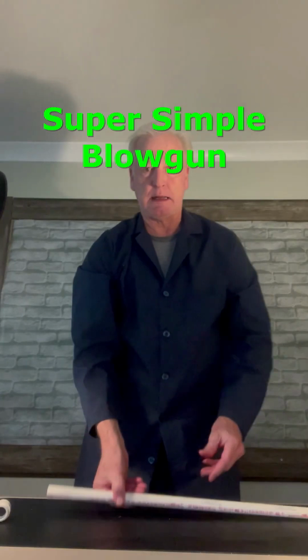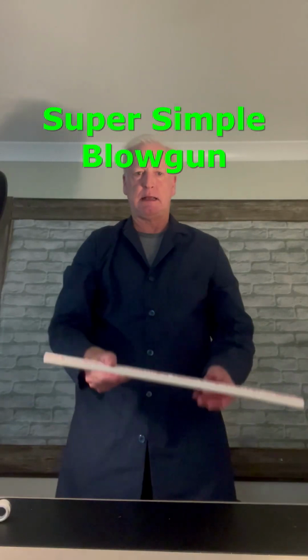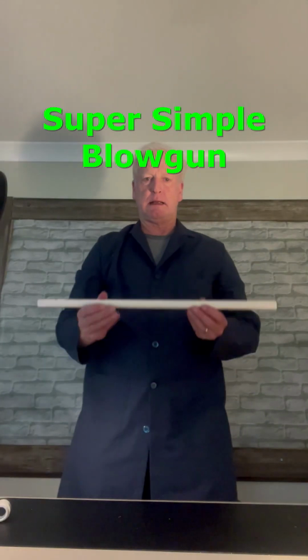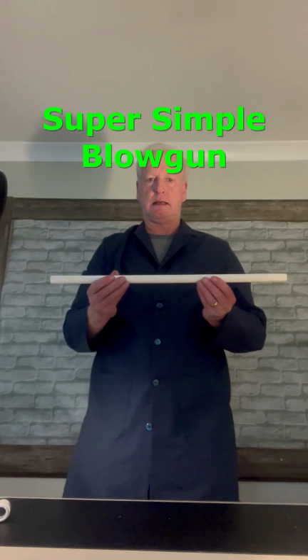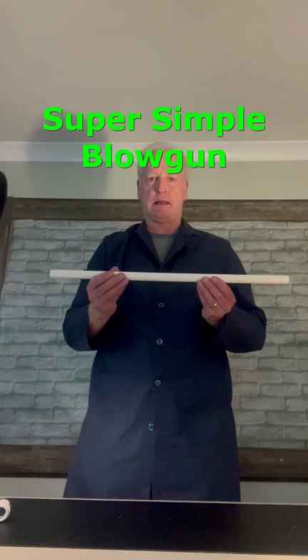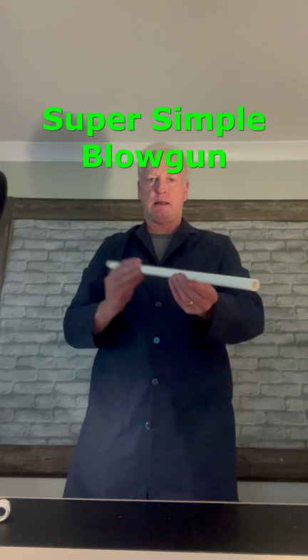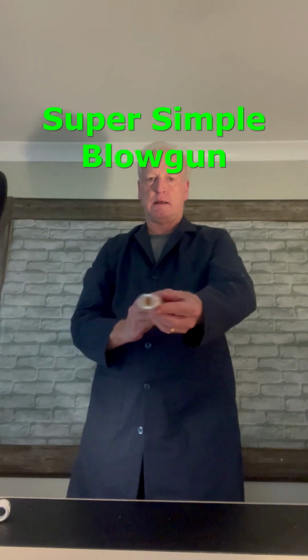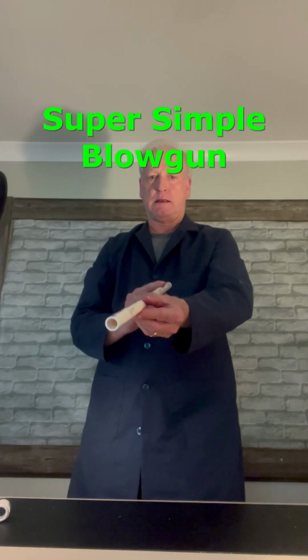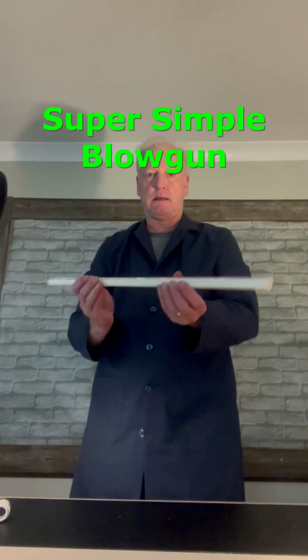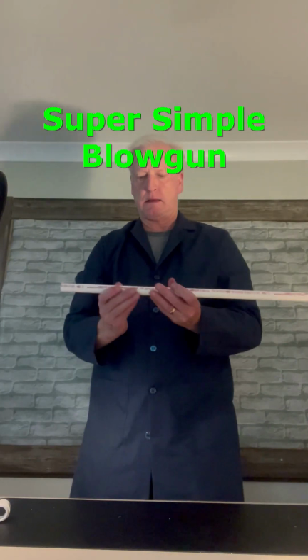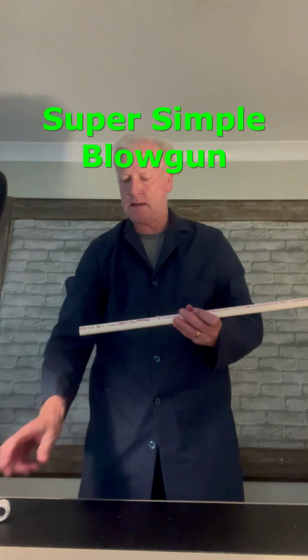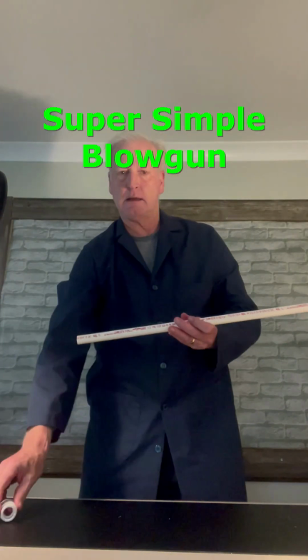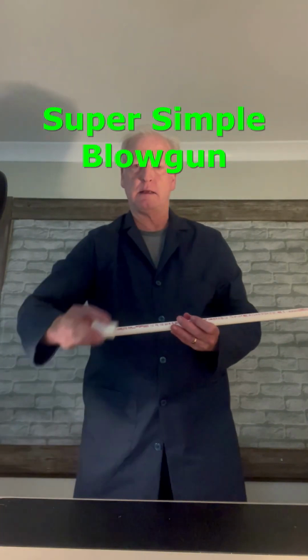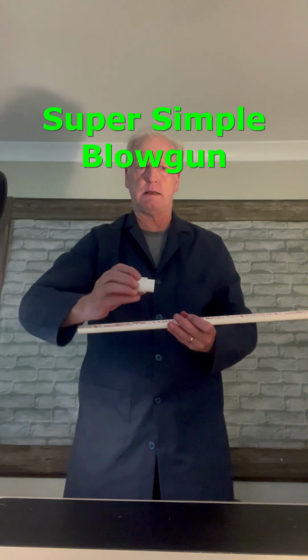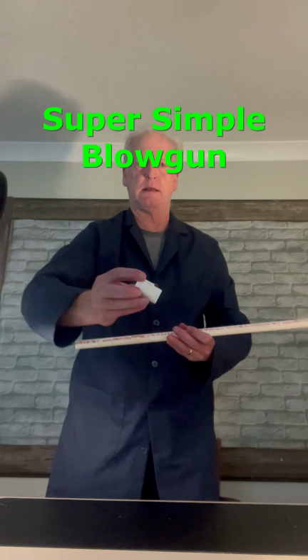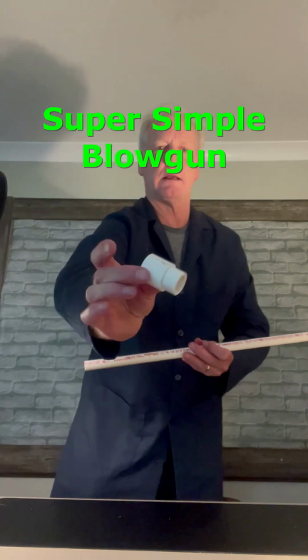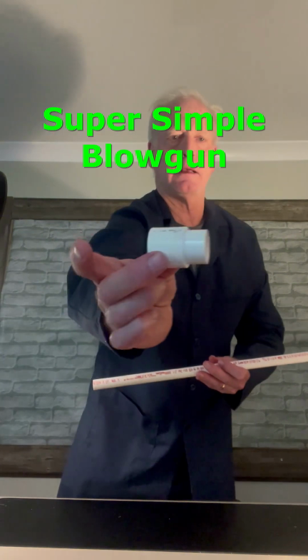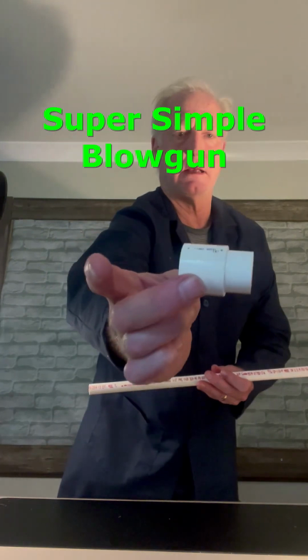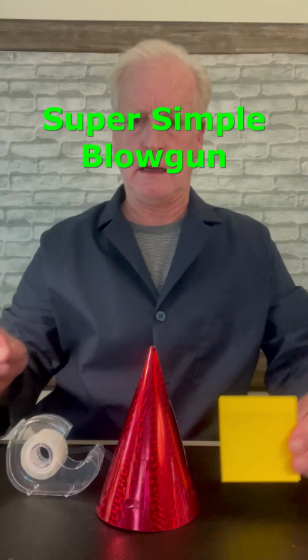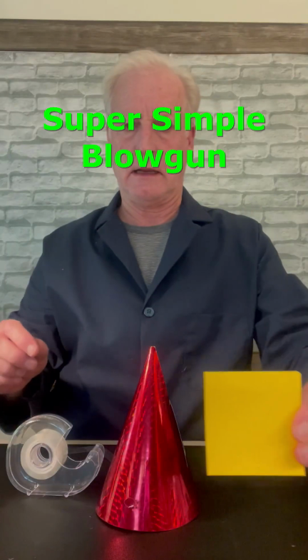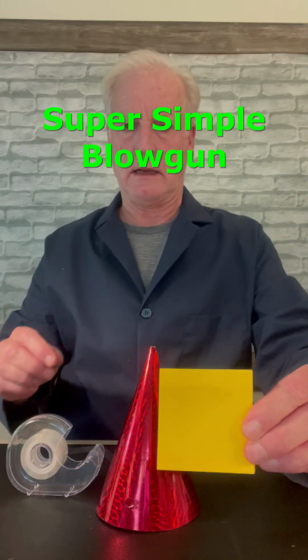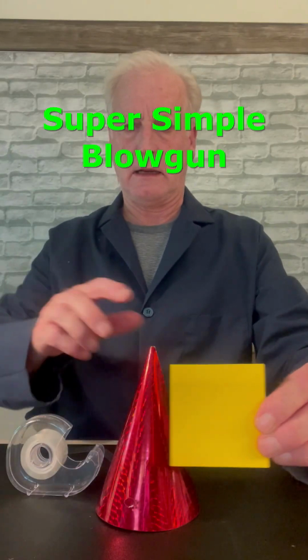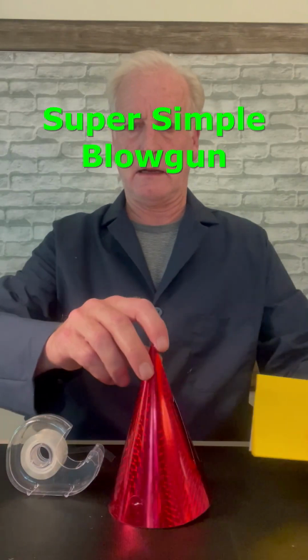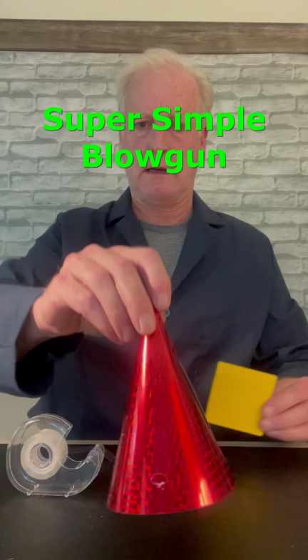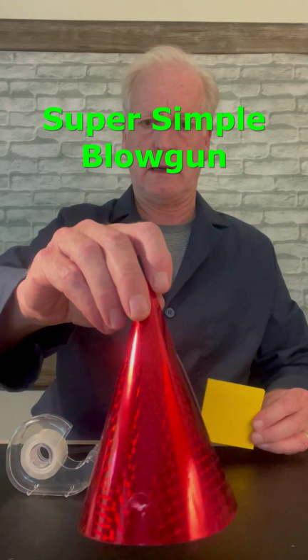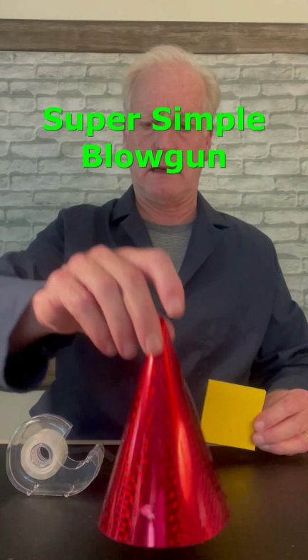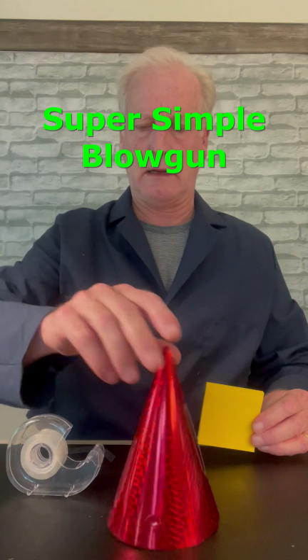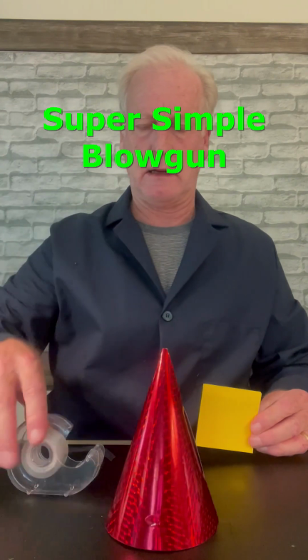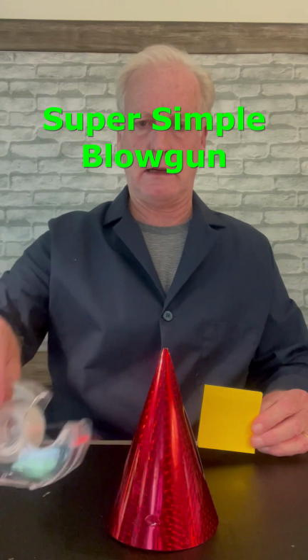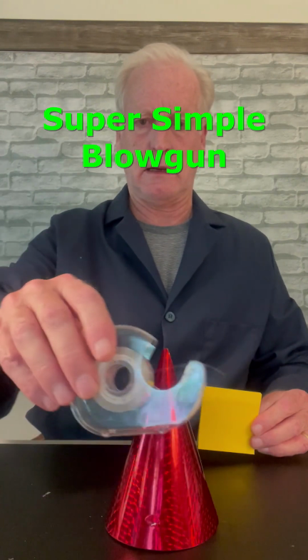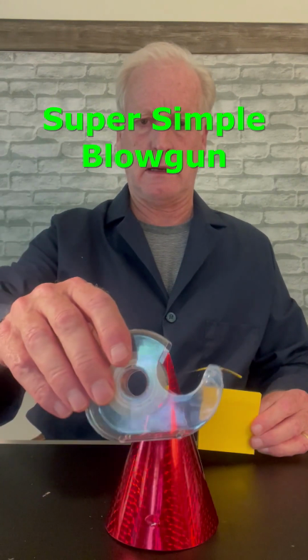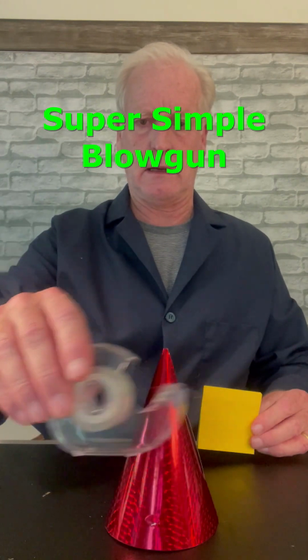Turns out you just need two feet of one half inch PVC pipe and an adapter that looks like this. To make the darts we need a paper party hat, some square sticky notes, and scotch tape.